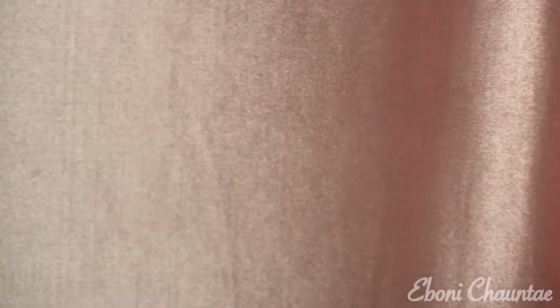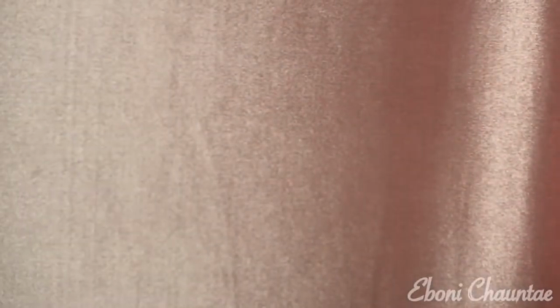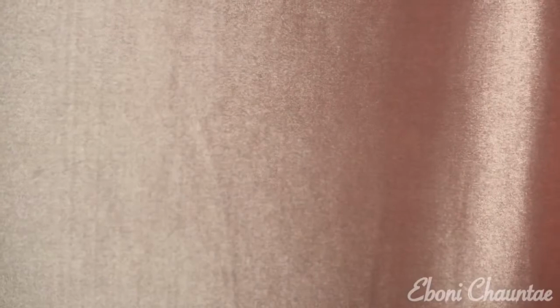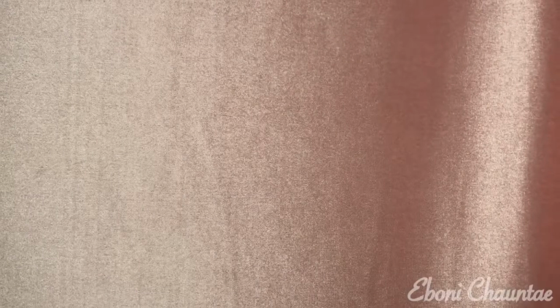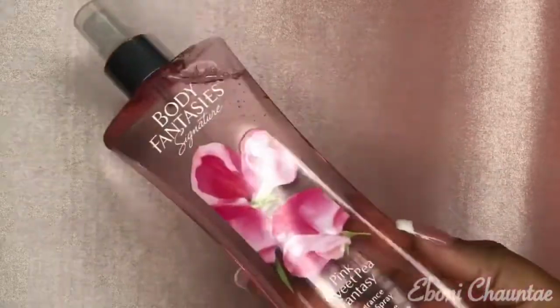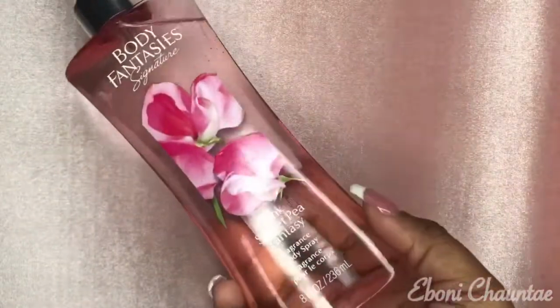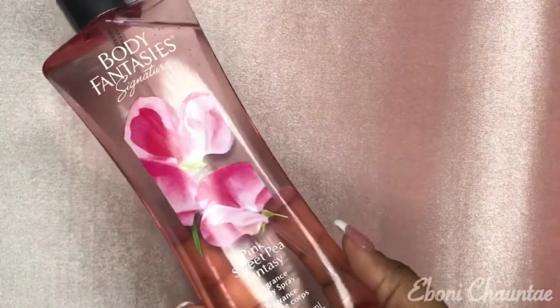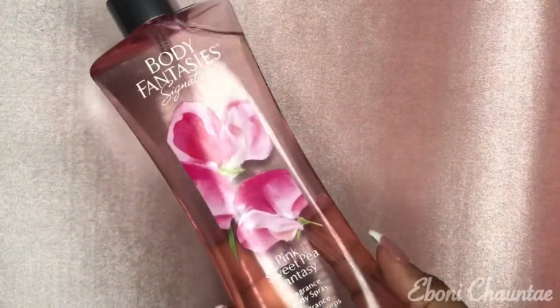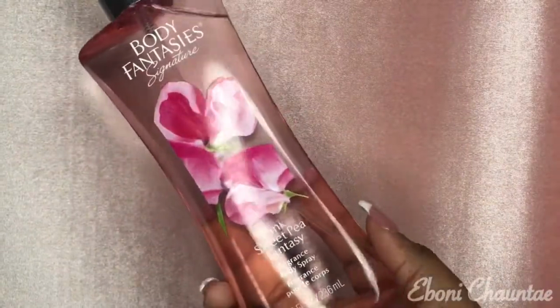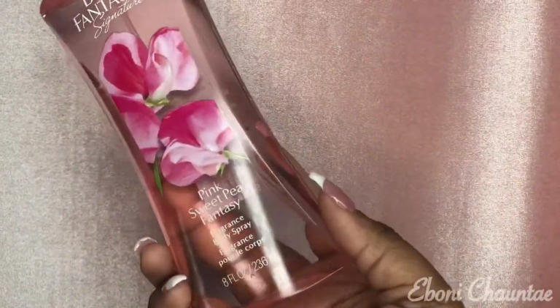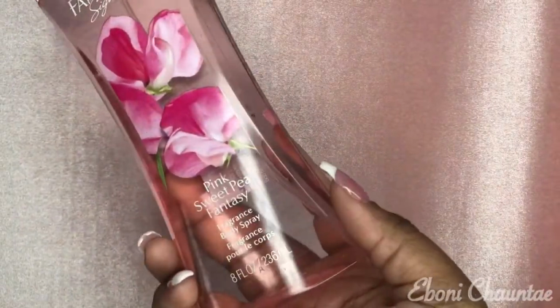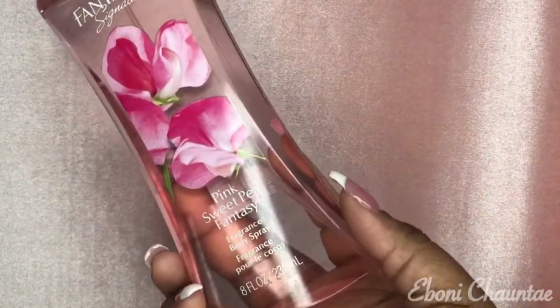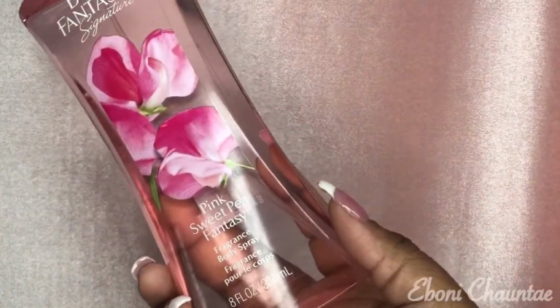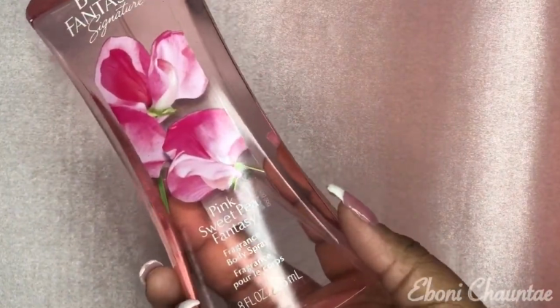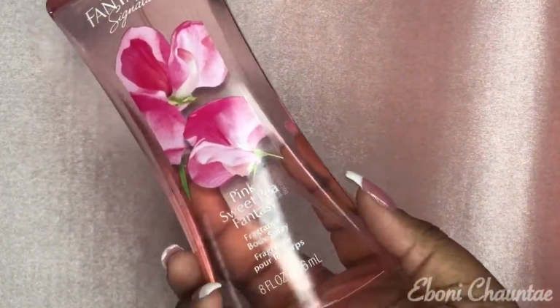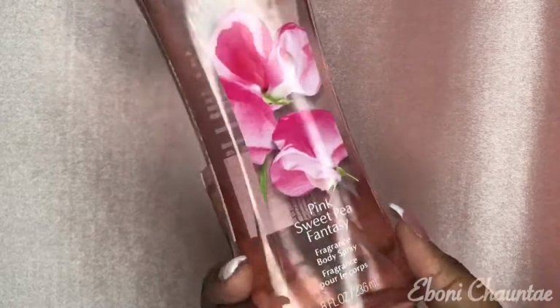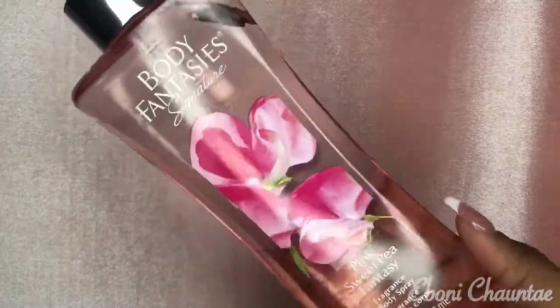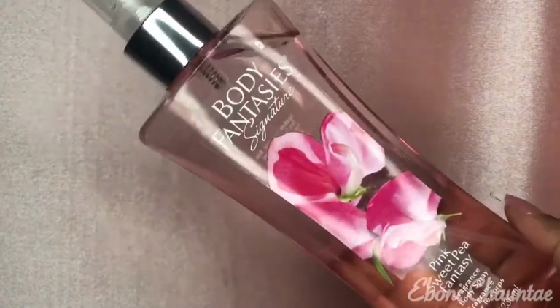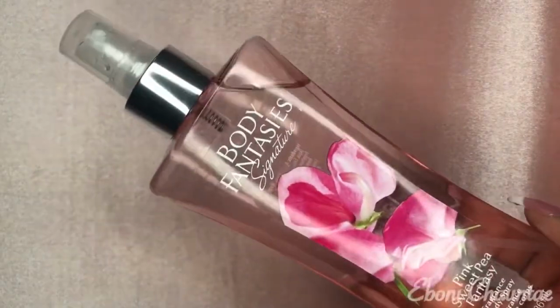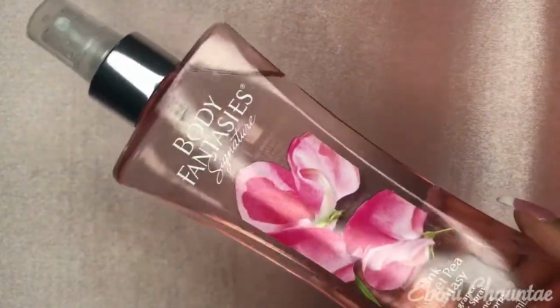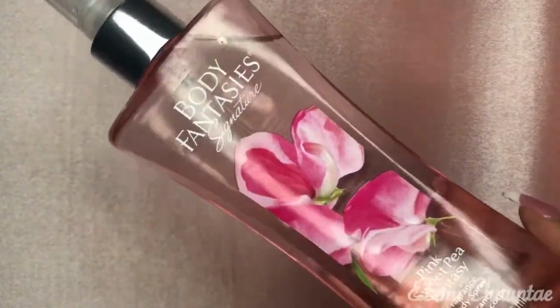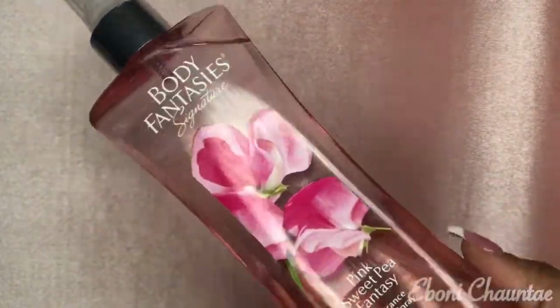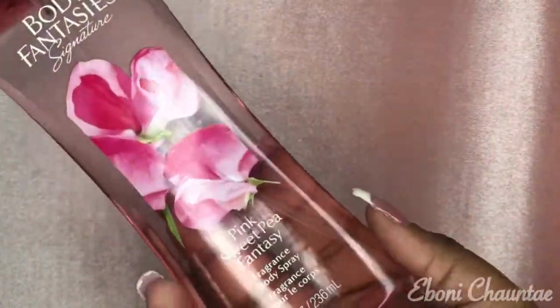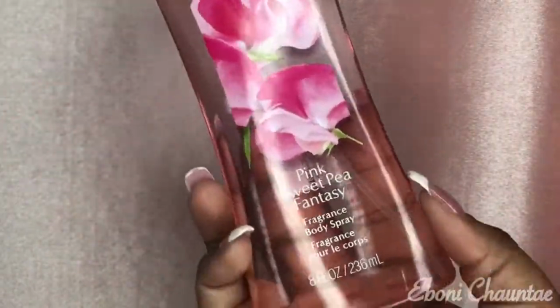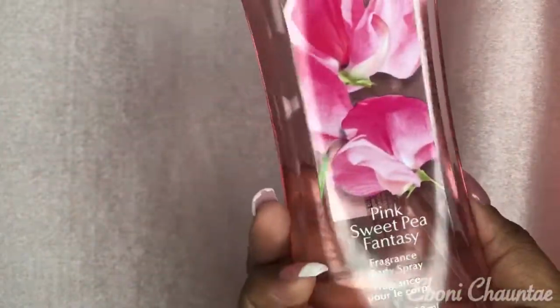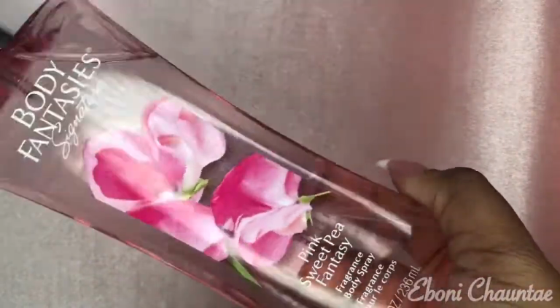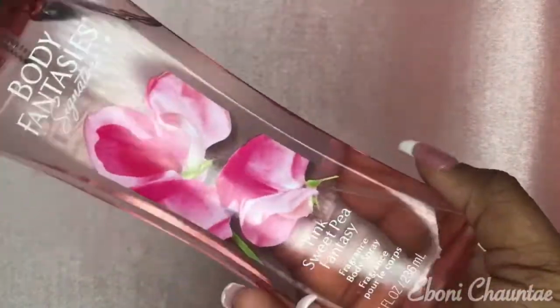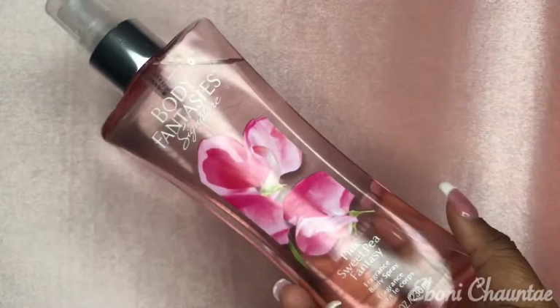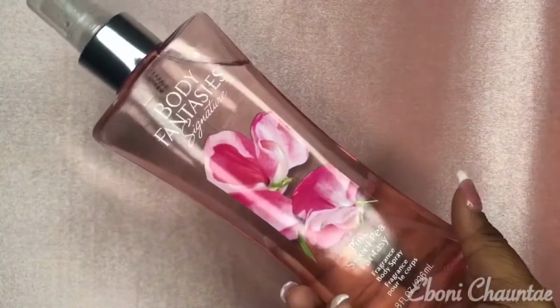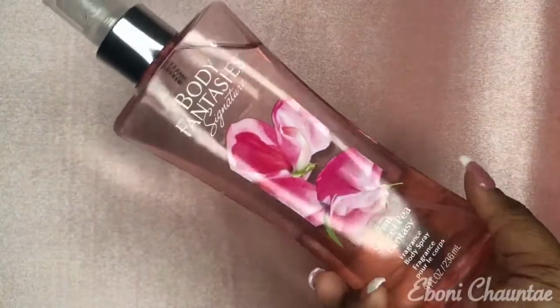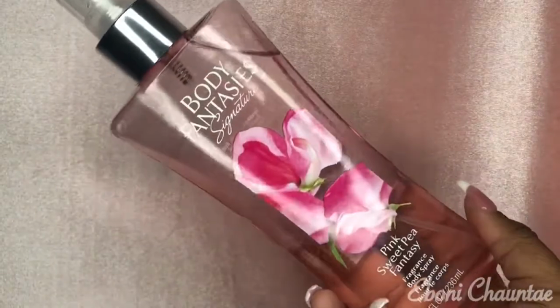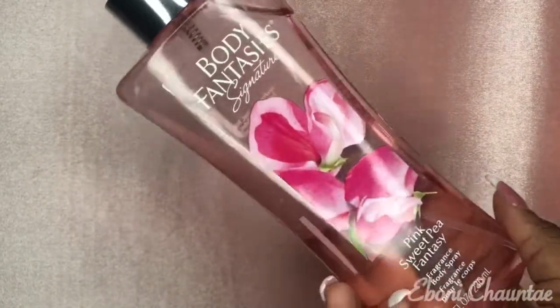The next thing I got is this body spray — it's Body Fantasies Signature in Pink Sweet Pea Fantasy. I love this smell, I used to always buy this, so I found a big version and said let me go ahead and pick it up.